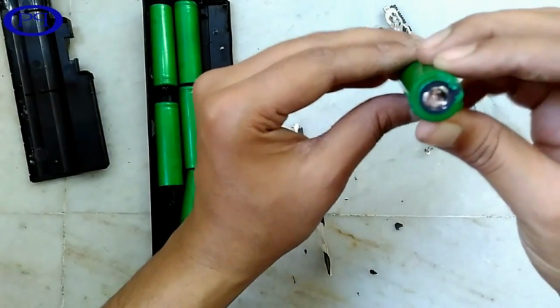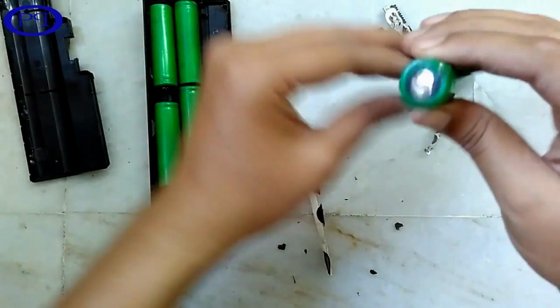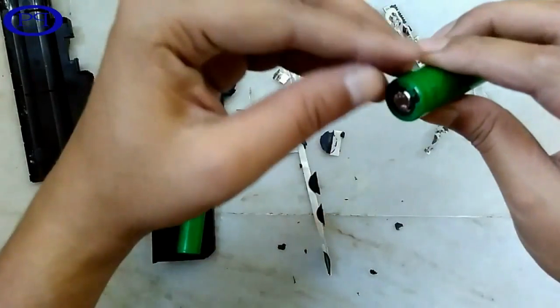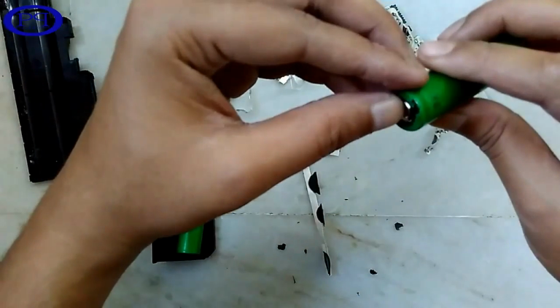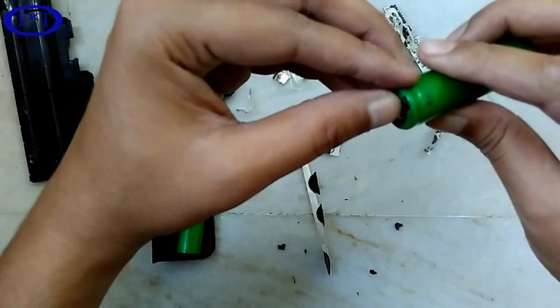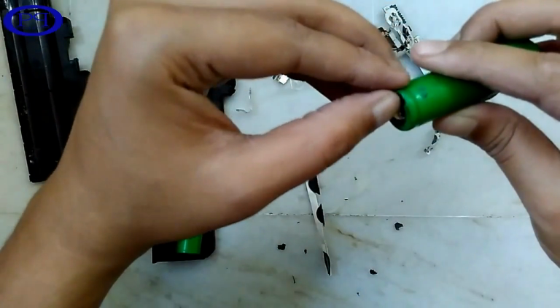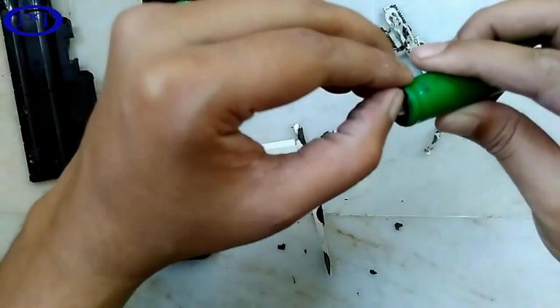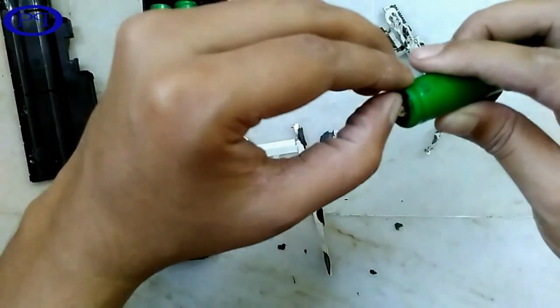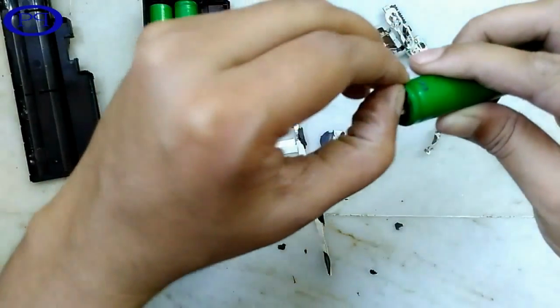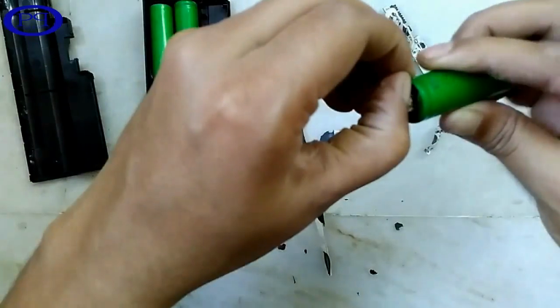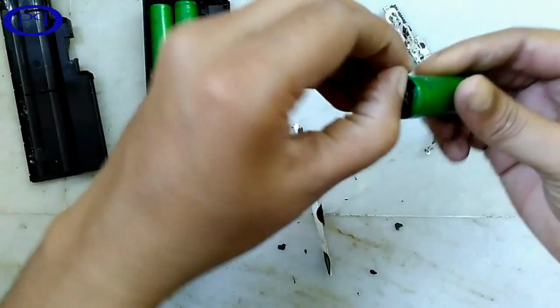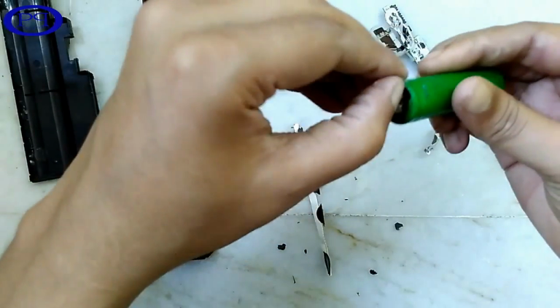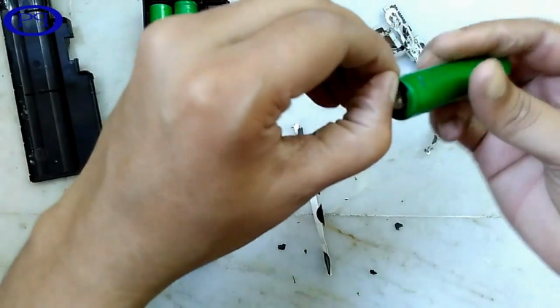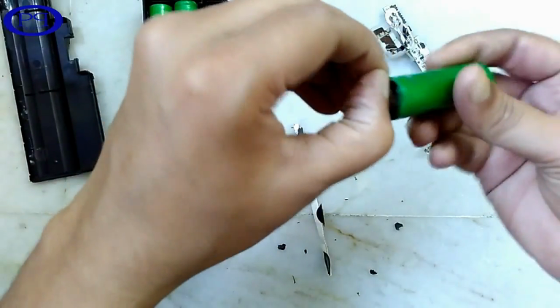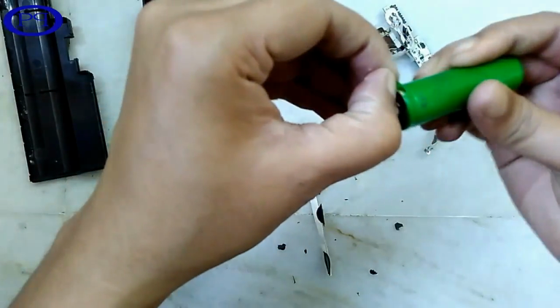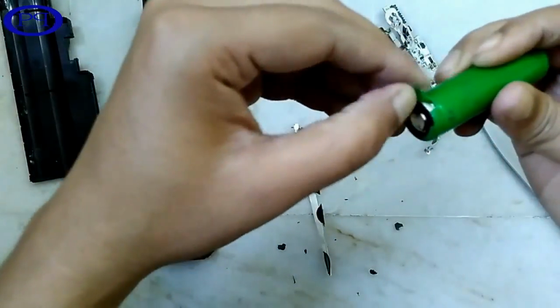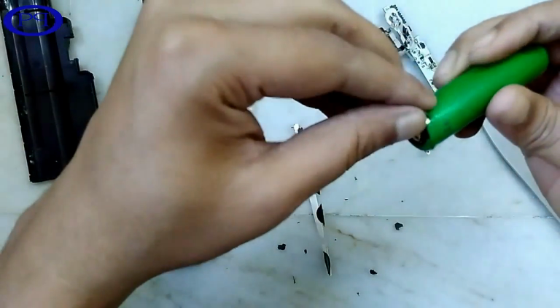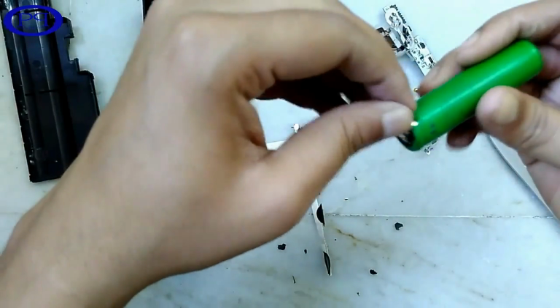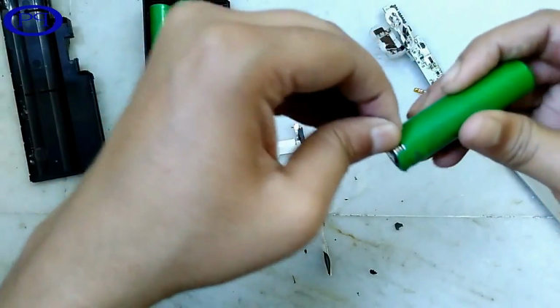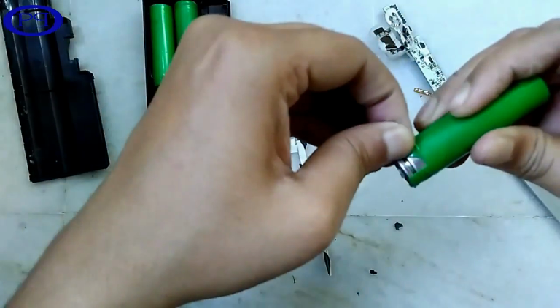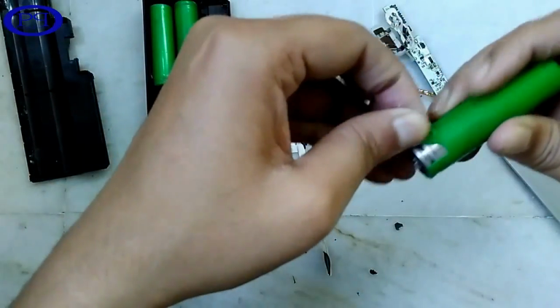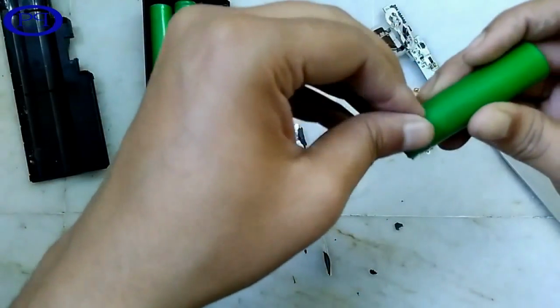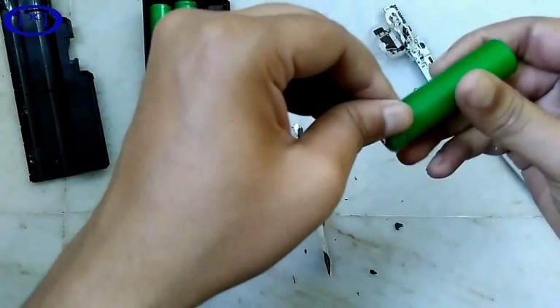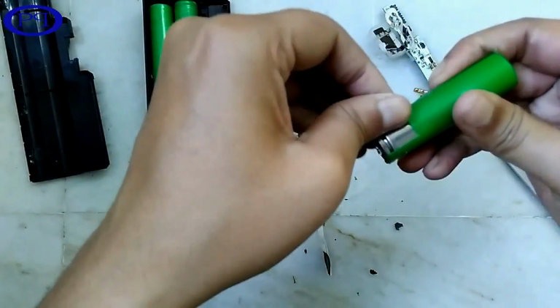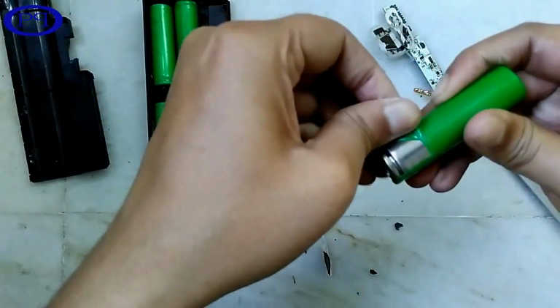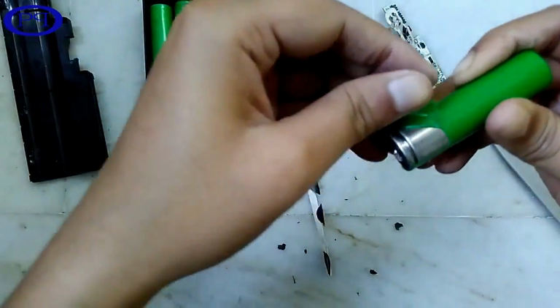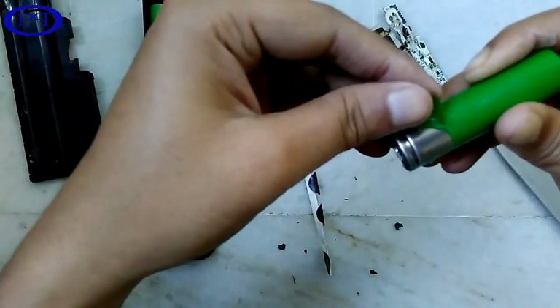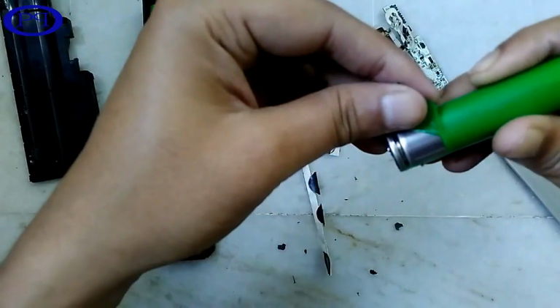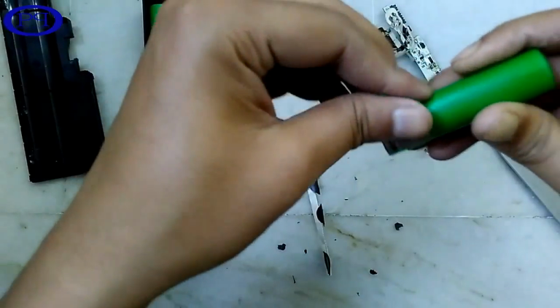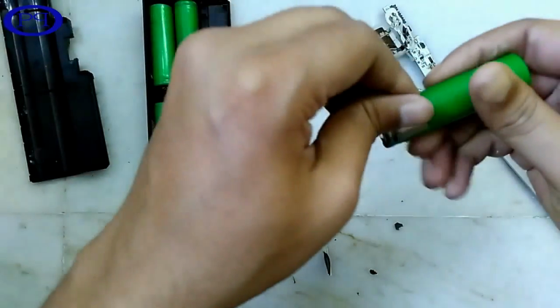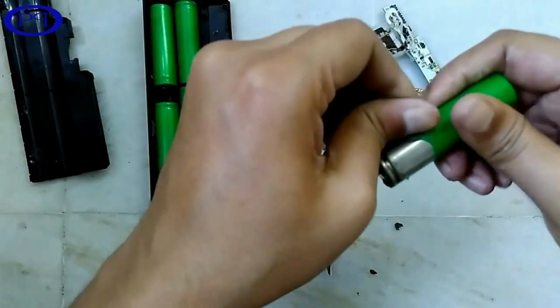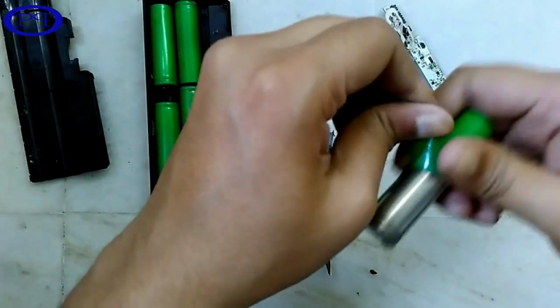You can see these are all different types of battery. Let's peel the wrapper of one battery and have a look at it.